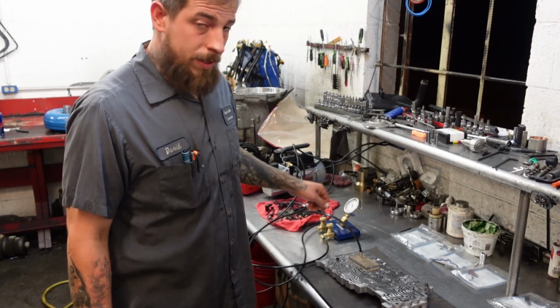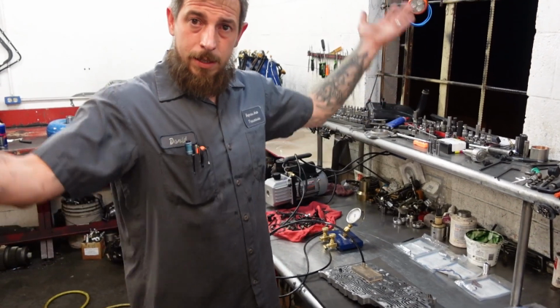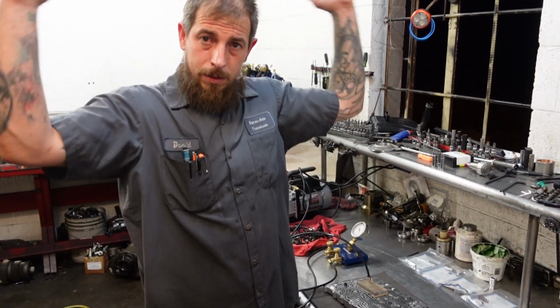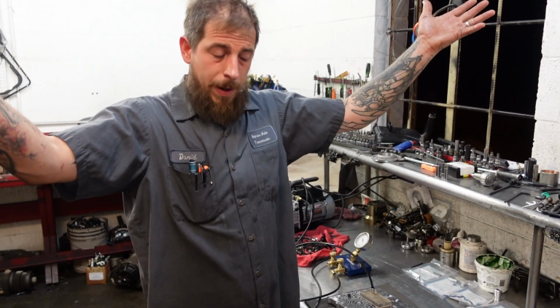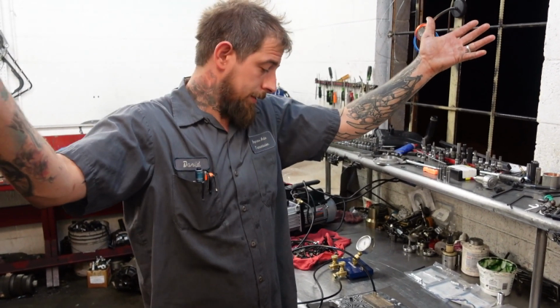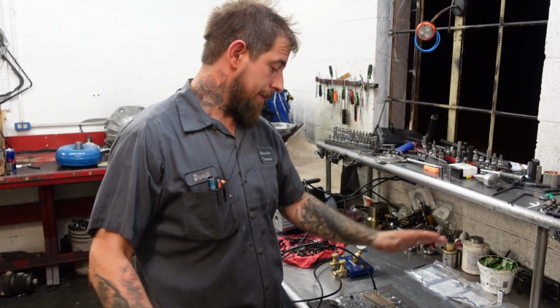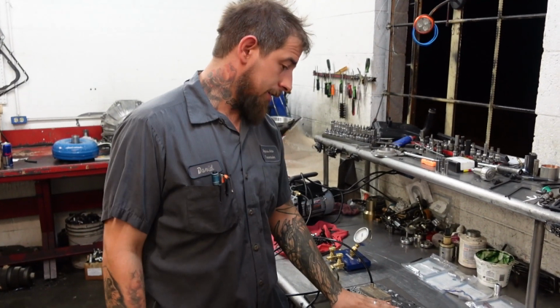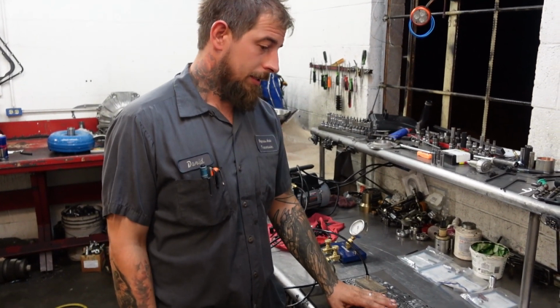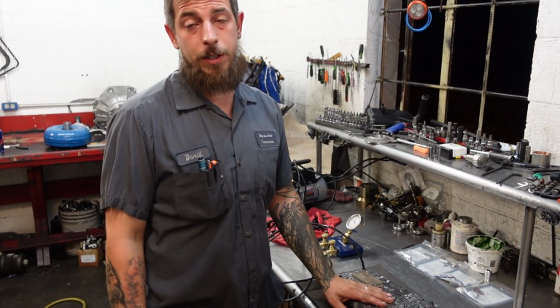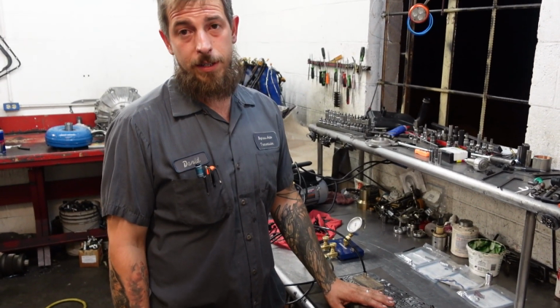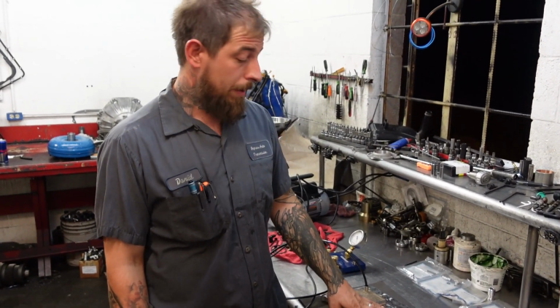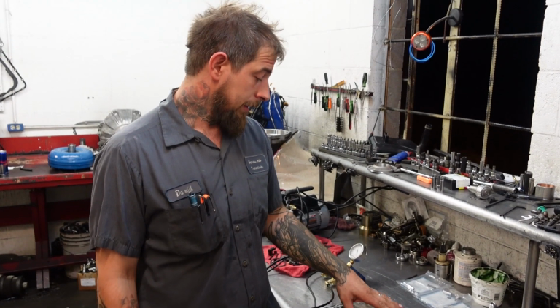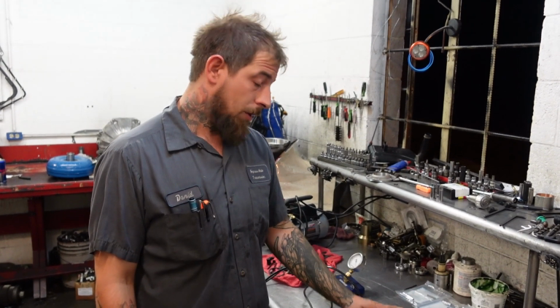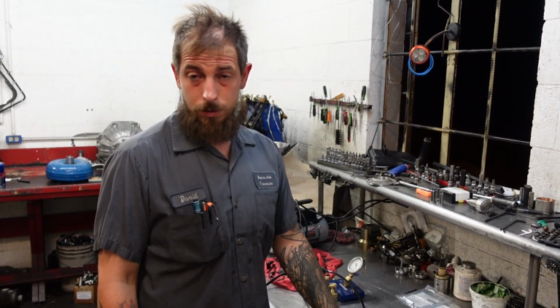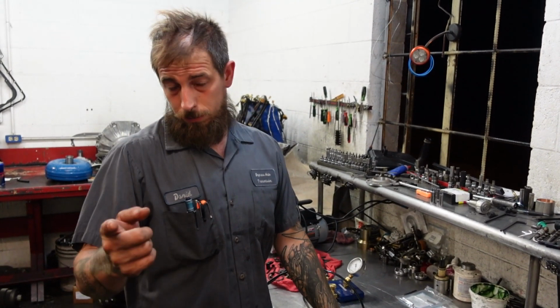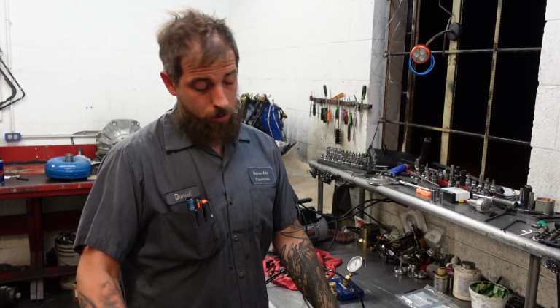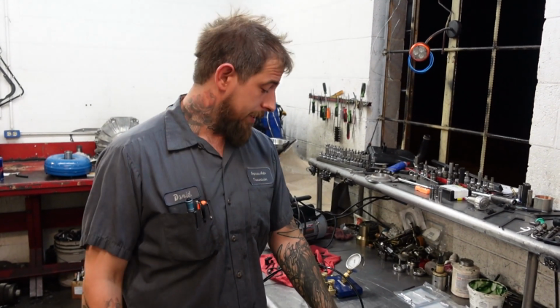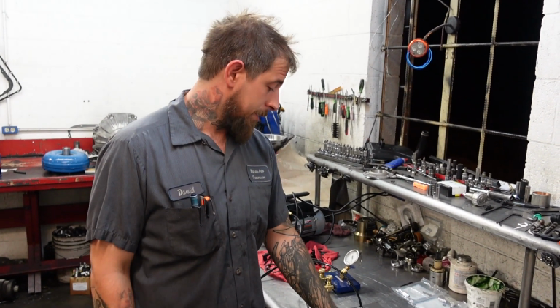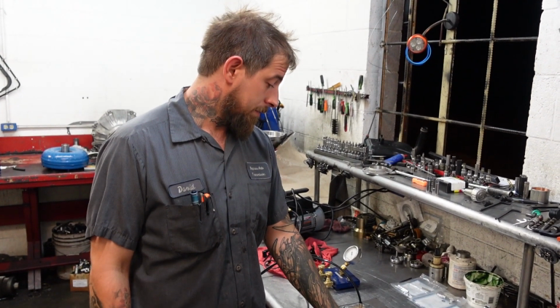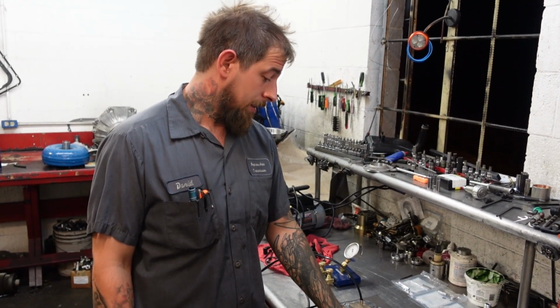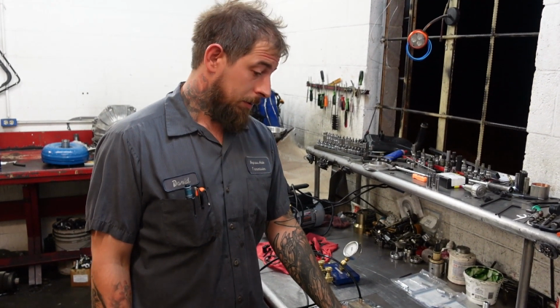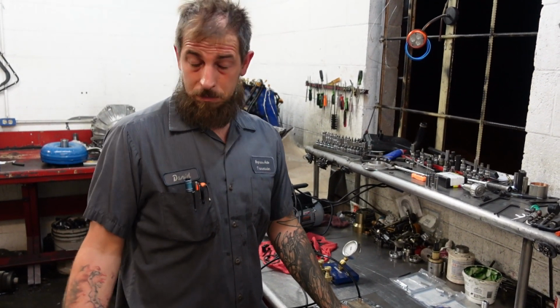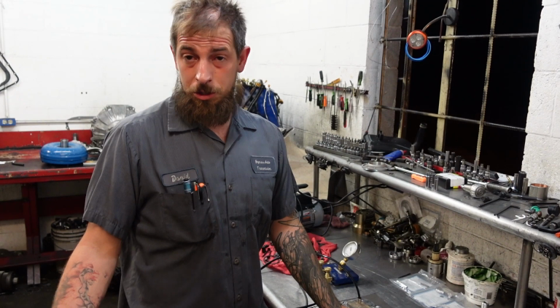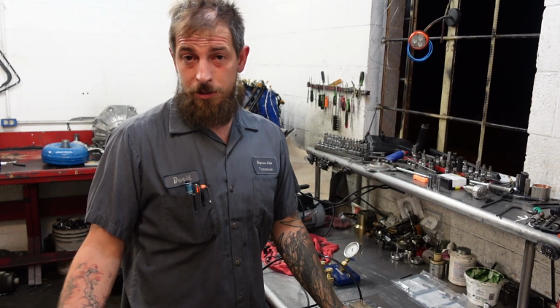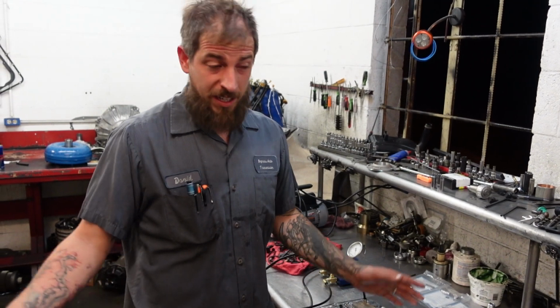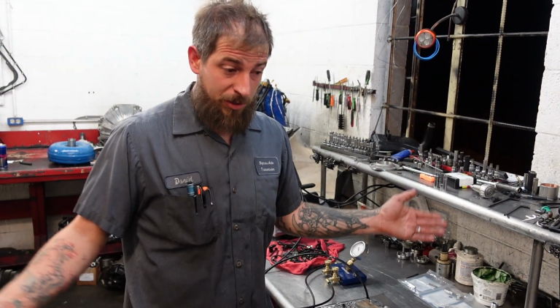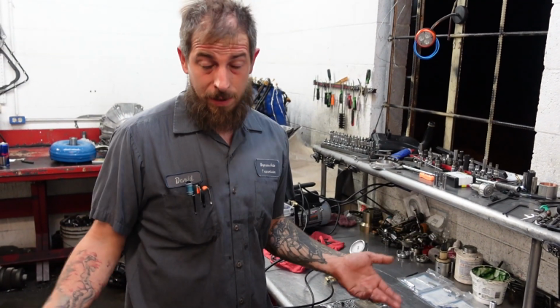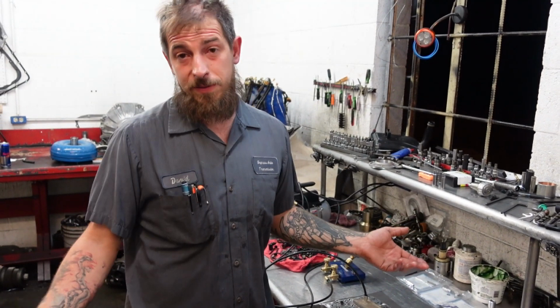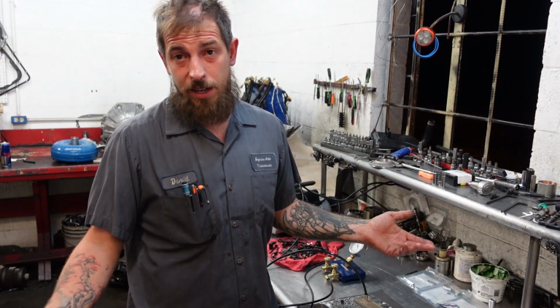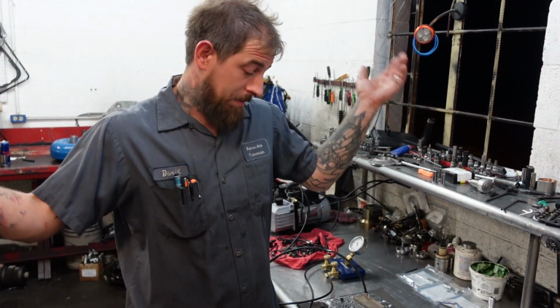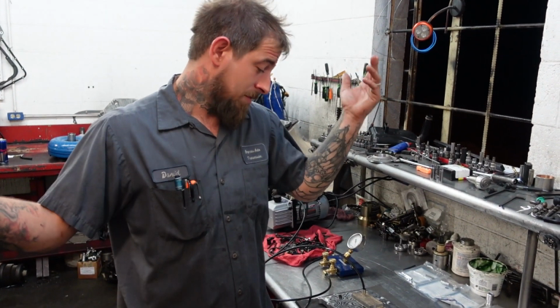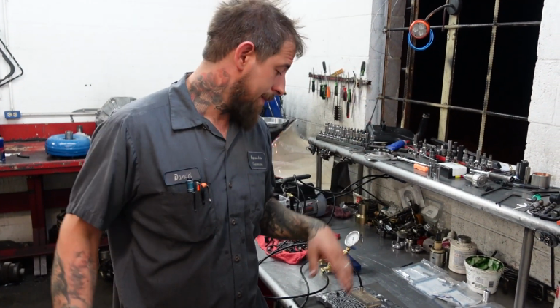What's up guys? We're back. We've made it back to the bench. Time to finish up this 6L80 valve body for Carlos. Carlos, you'll be seeing this transmission. Well, you should already have this transmission in and be driving it by the time this video is on the air, but I don't know. We'll see what happens.